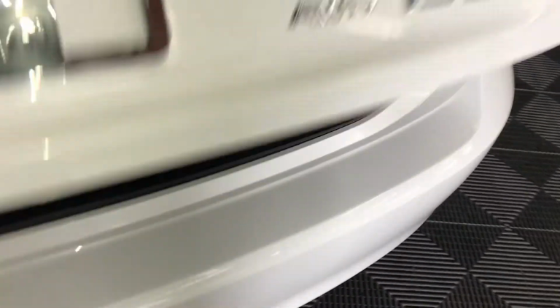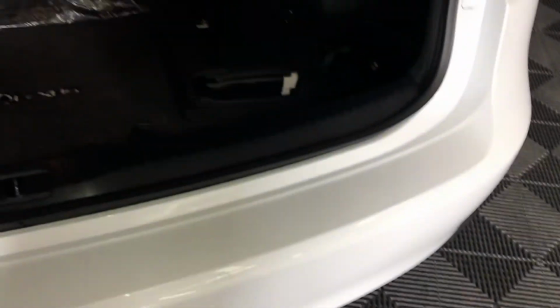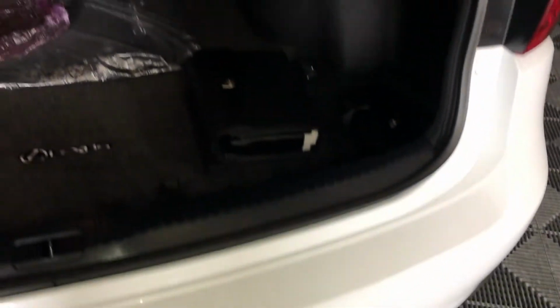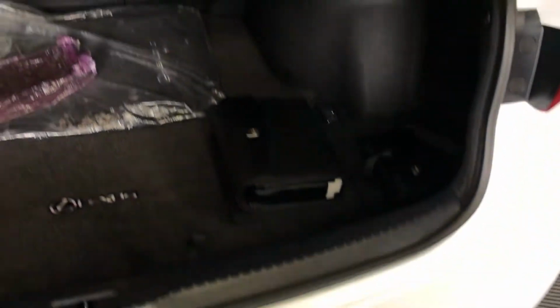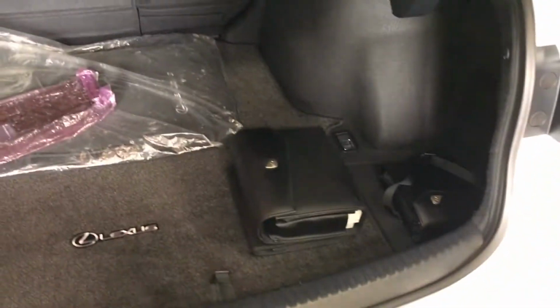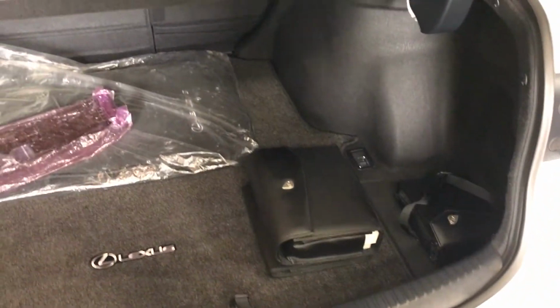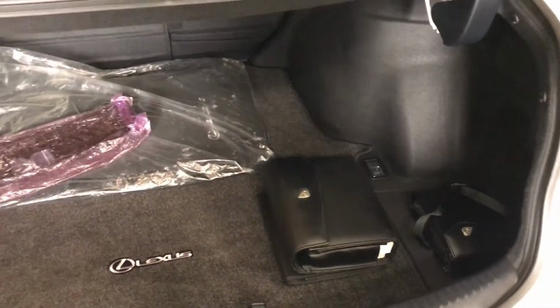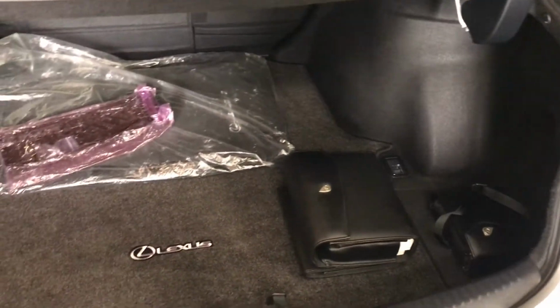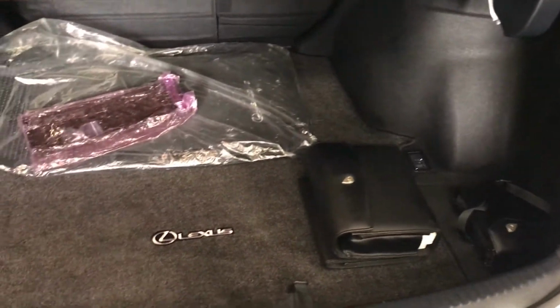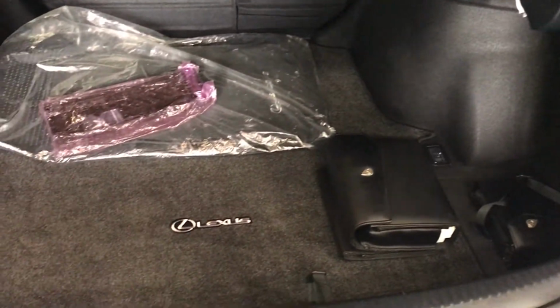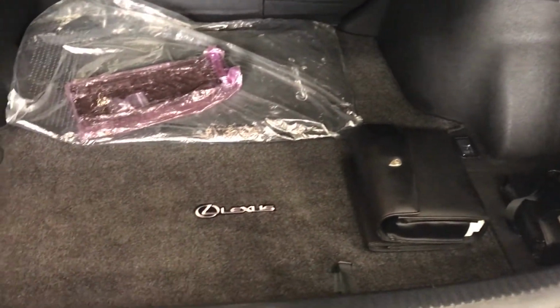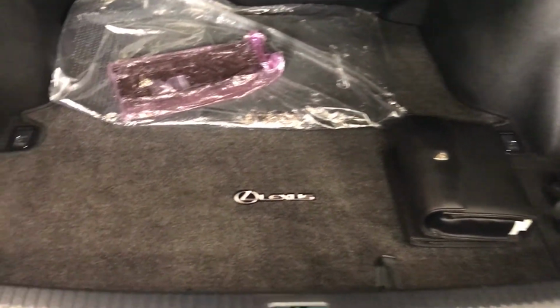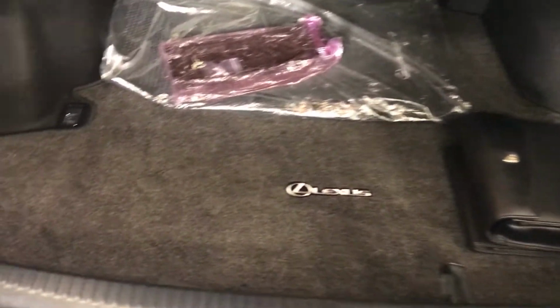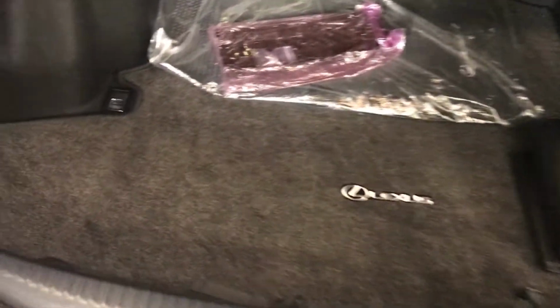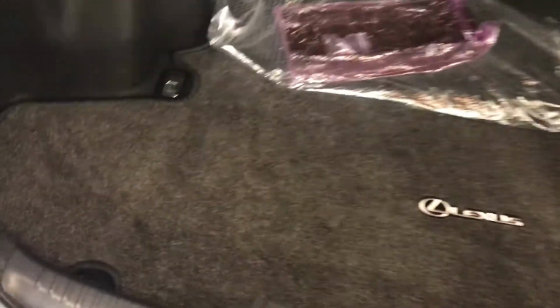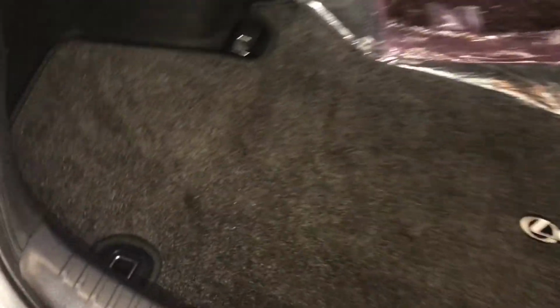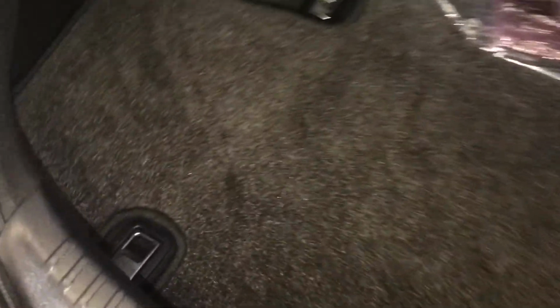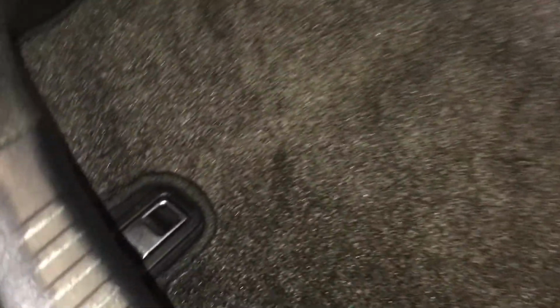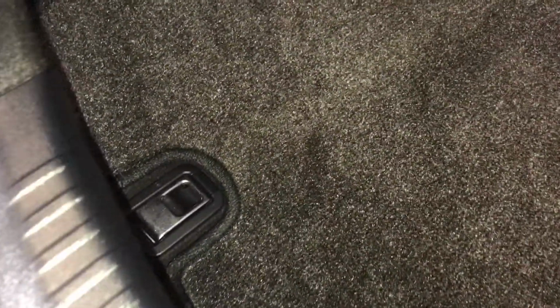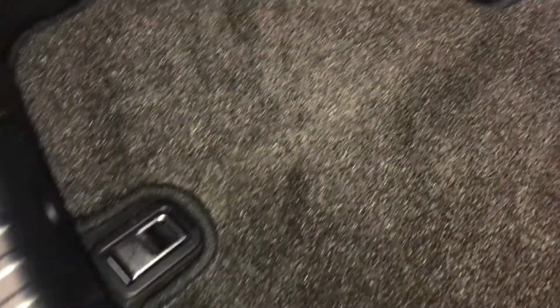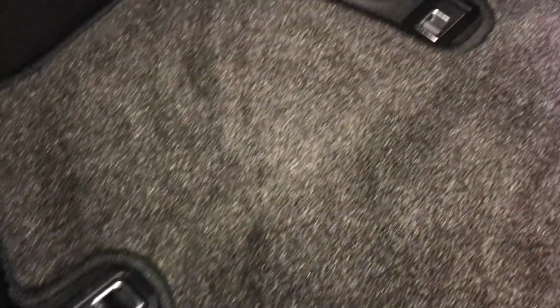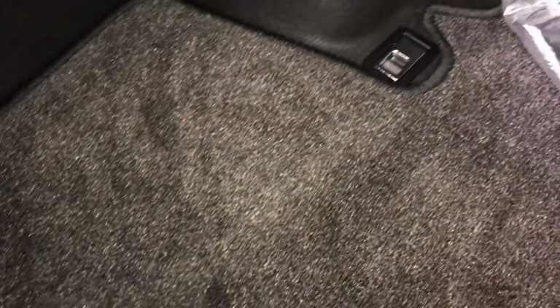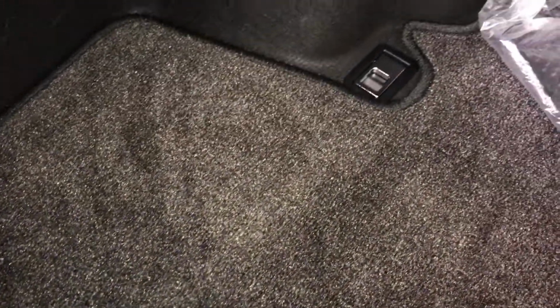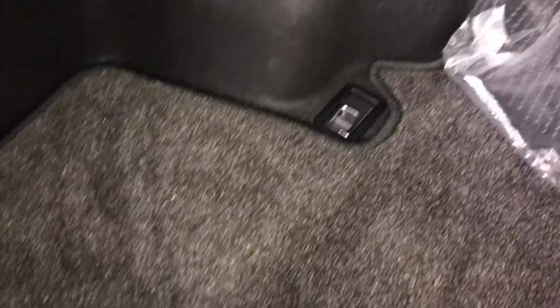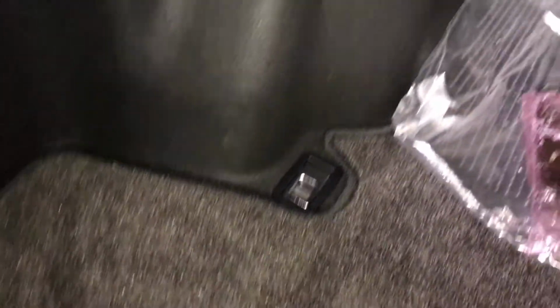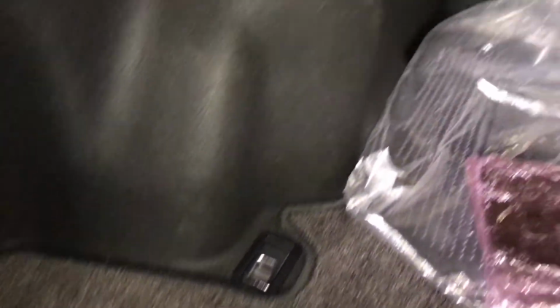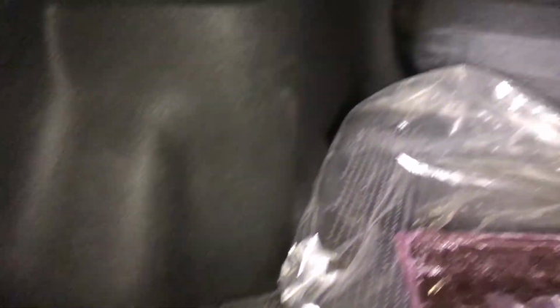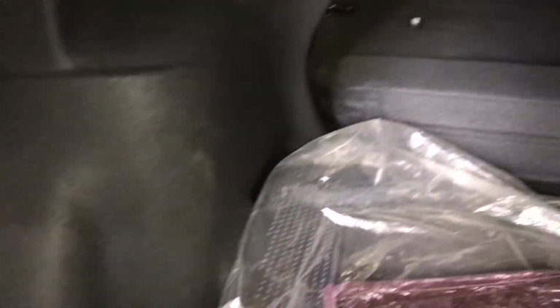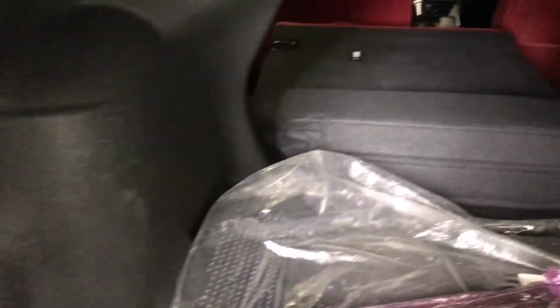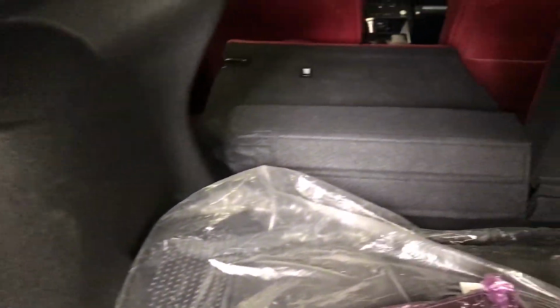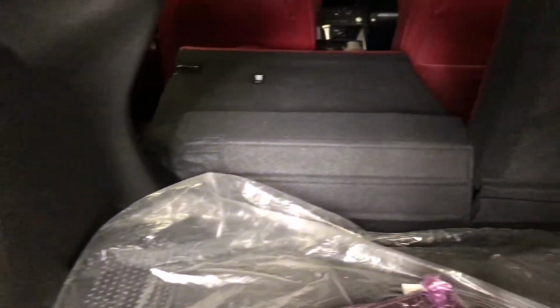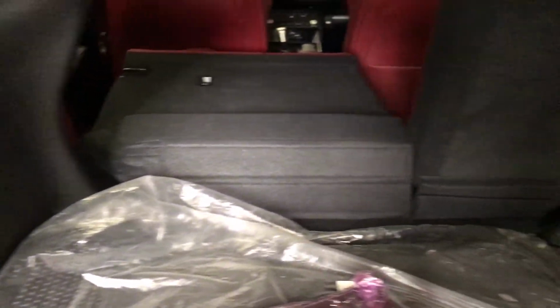Spare tire and jack come underneath the floor. There's a full-length carpet for the trunk area, cargo tie-downs in all four corners, and the back seats fold down.